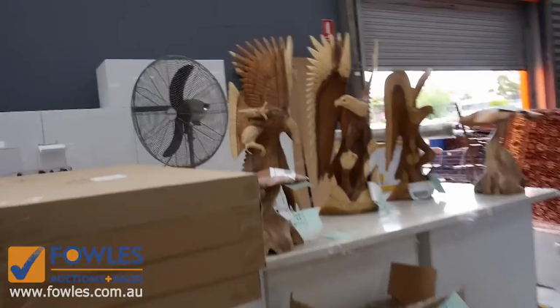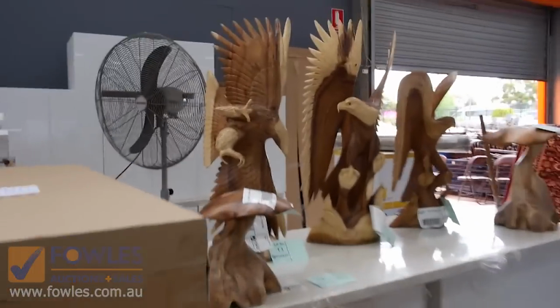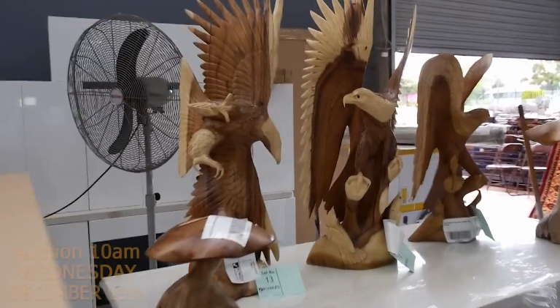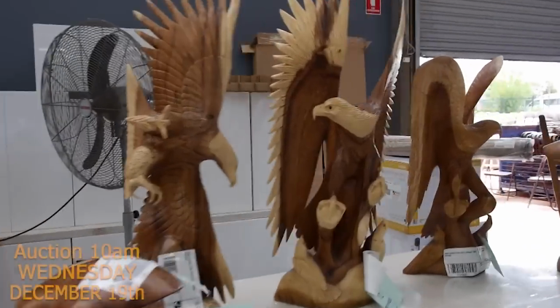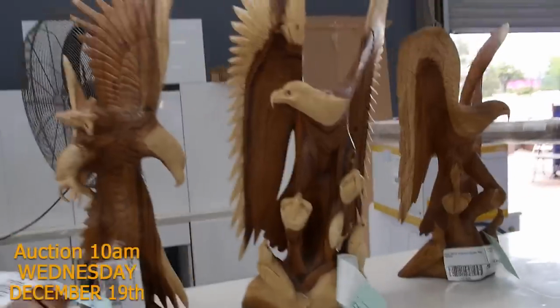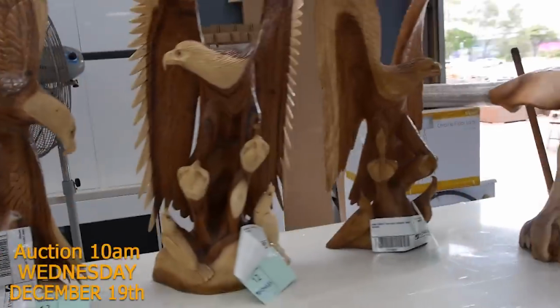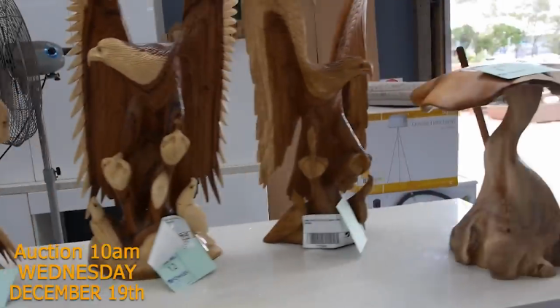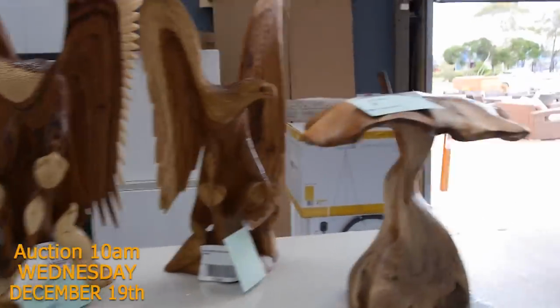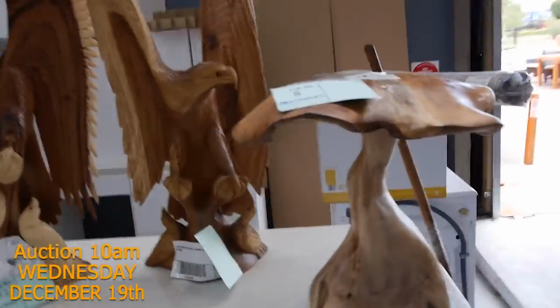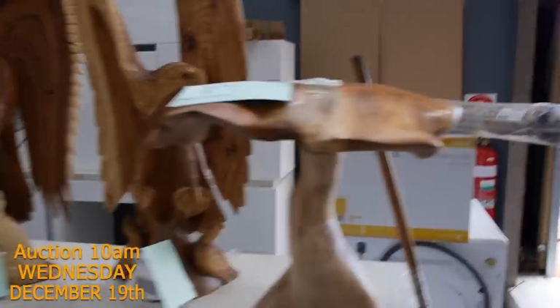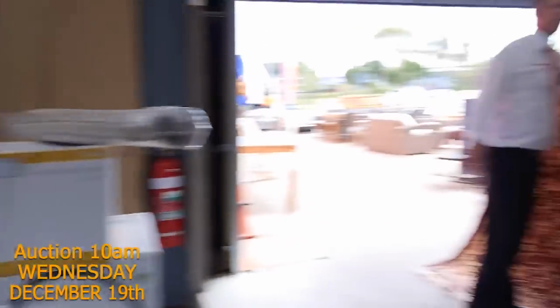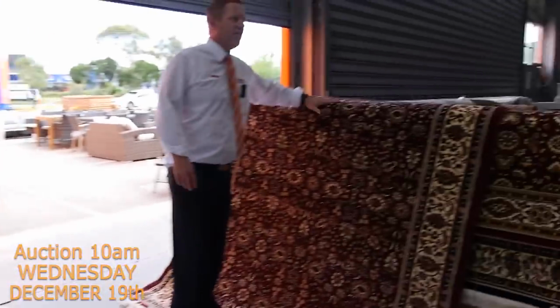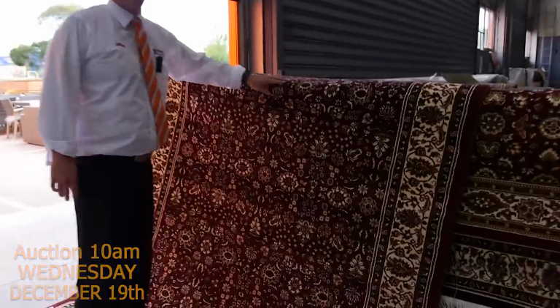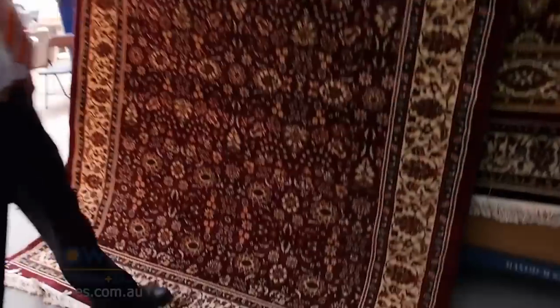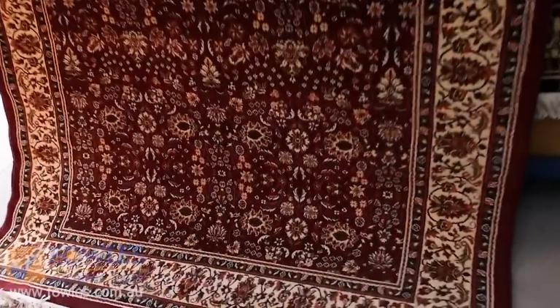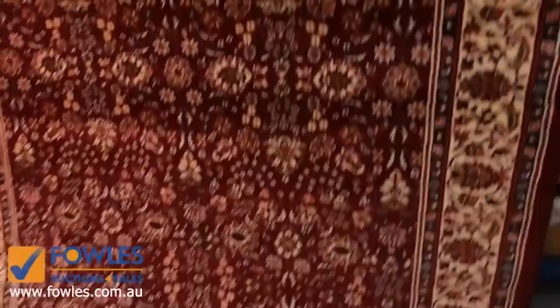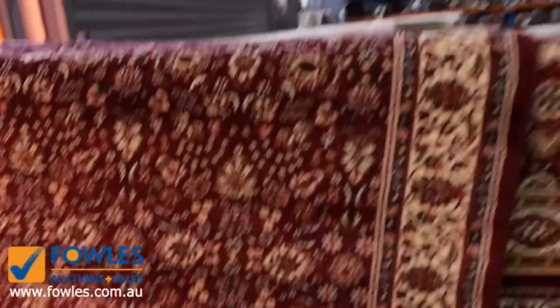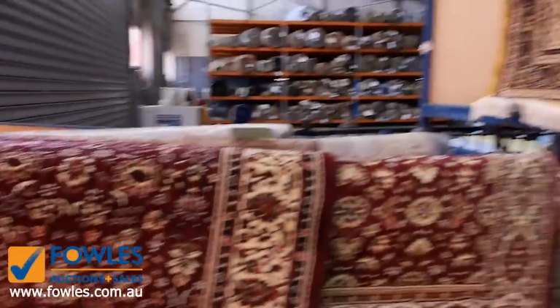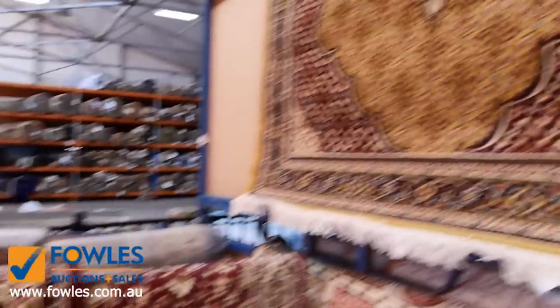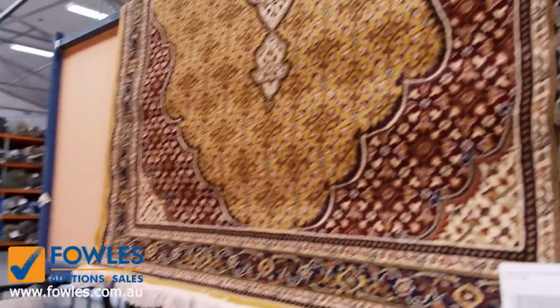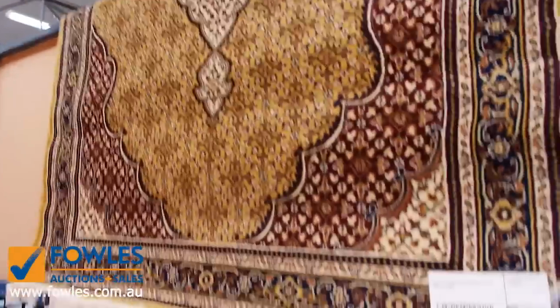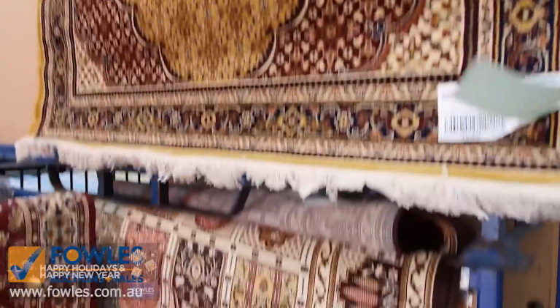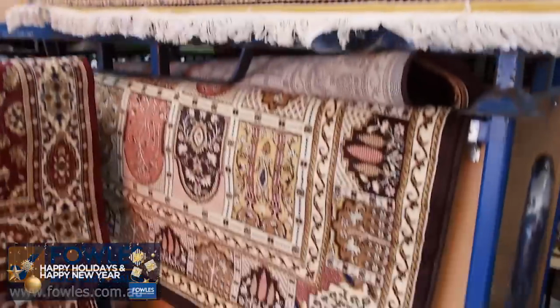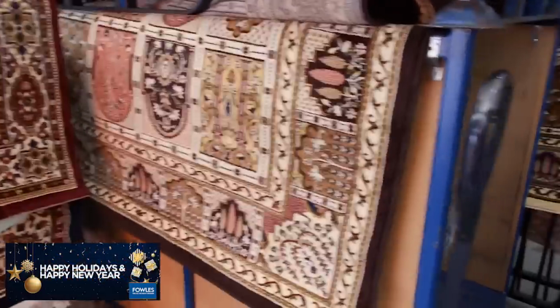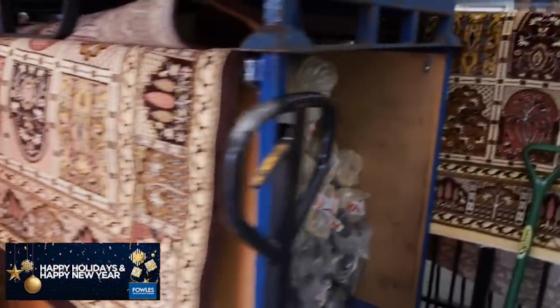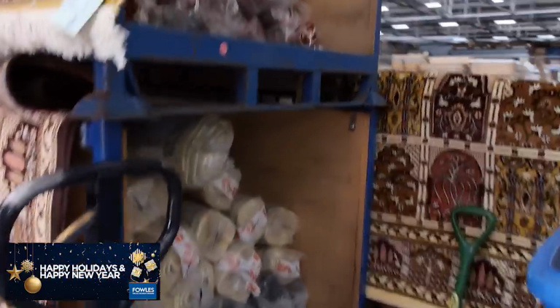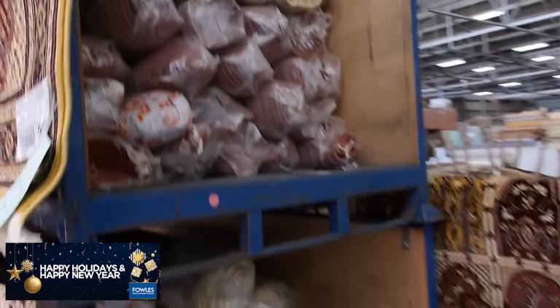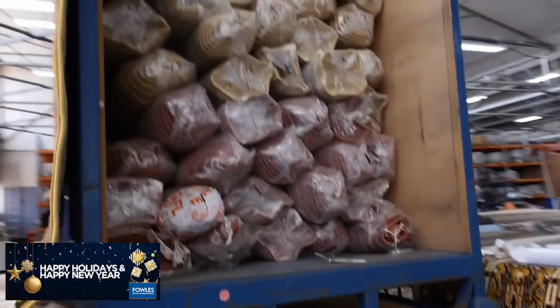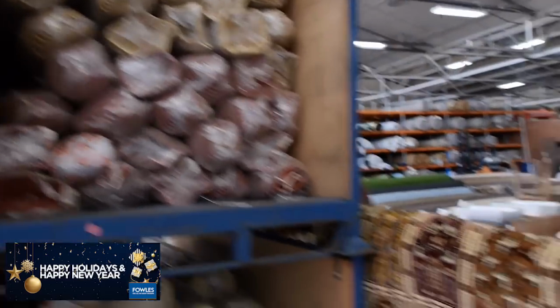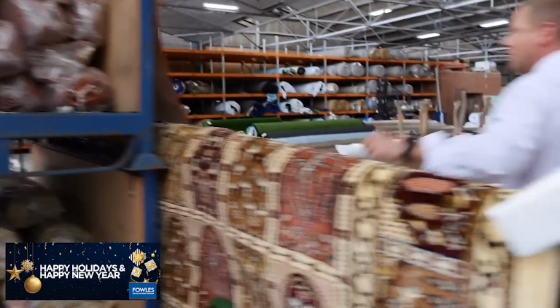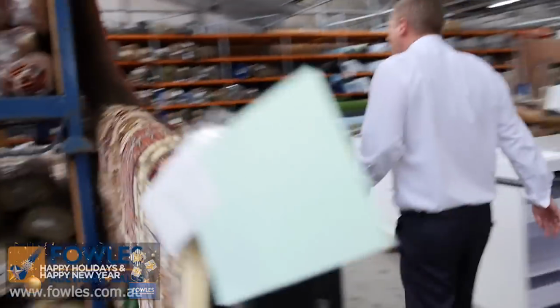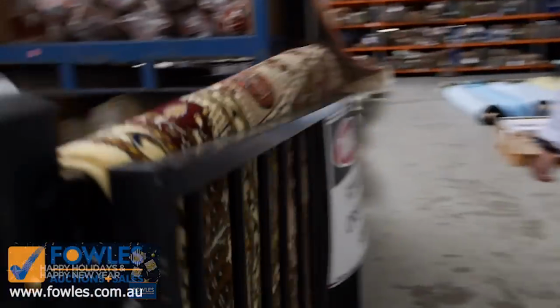Also, just before we go into the carpet auction — have a look at these rugs. These will all be unreserved. There are probably at least a hundred of them in five, six, seven different styles, and they'll all start for $1 with no reserve.